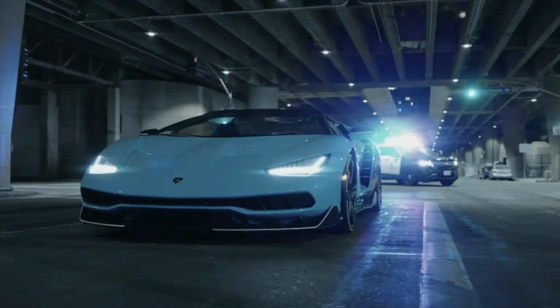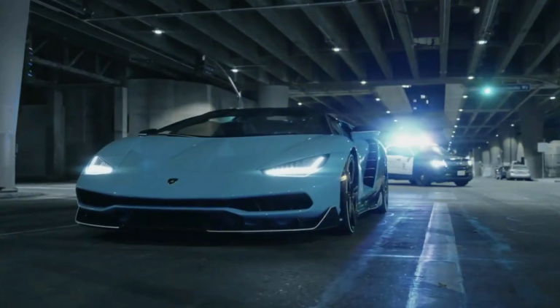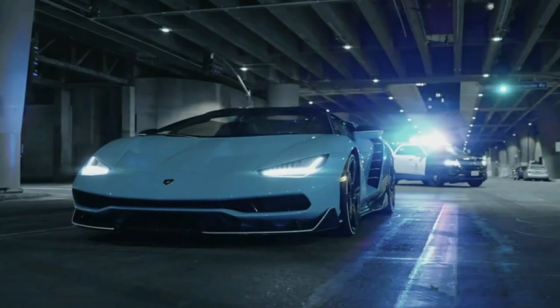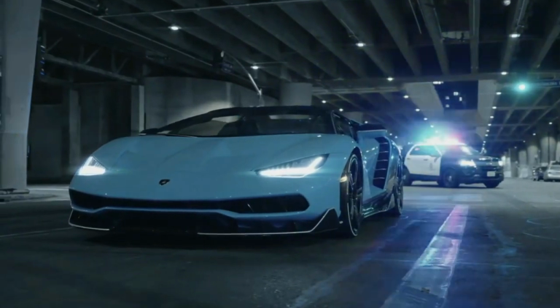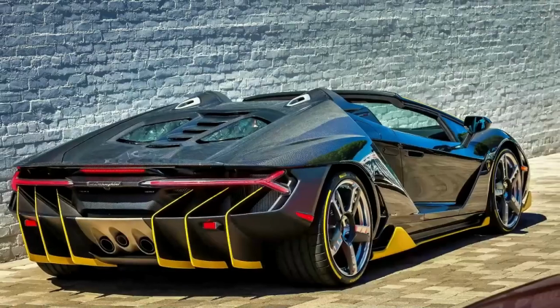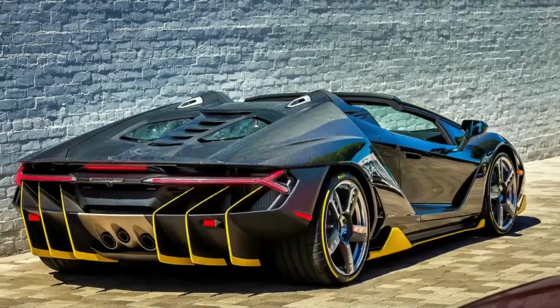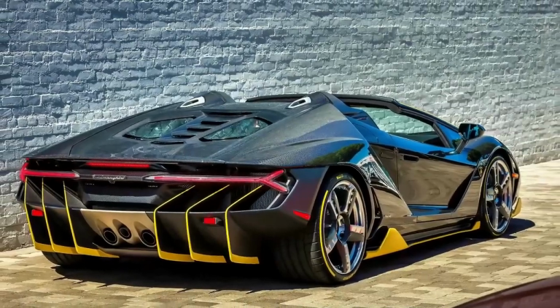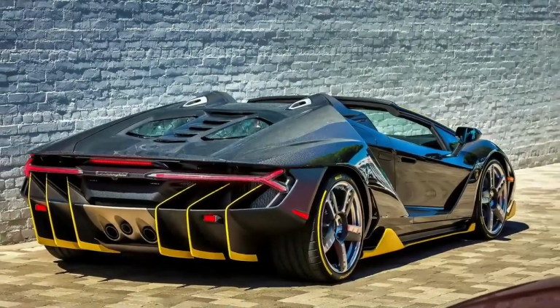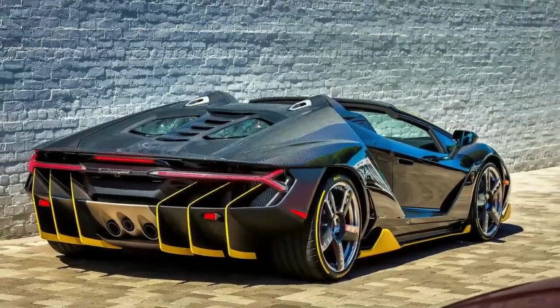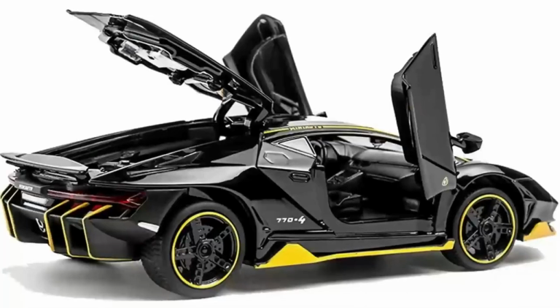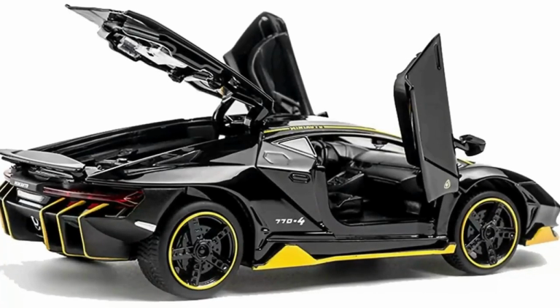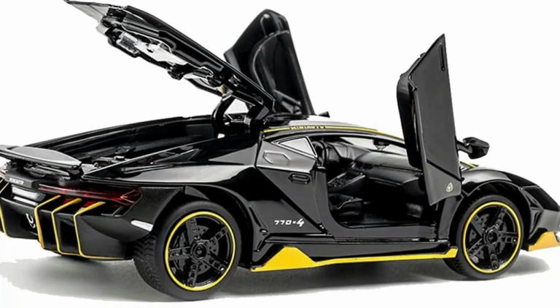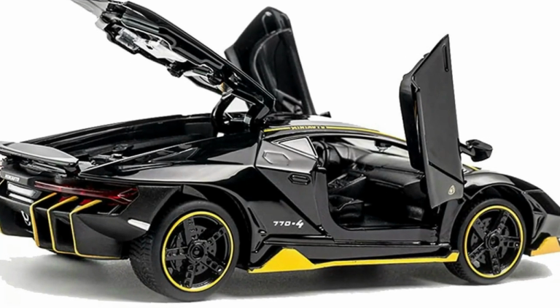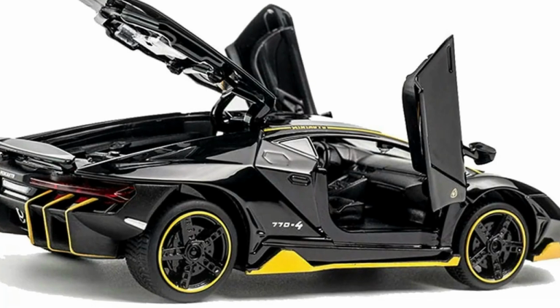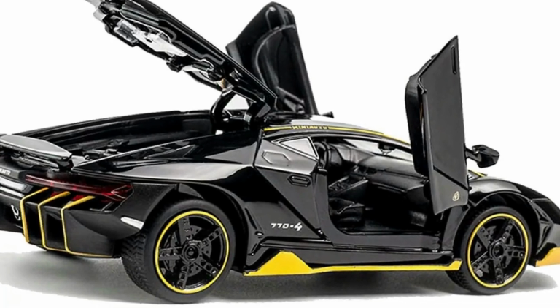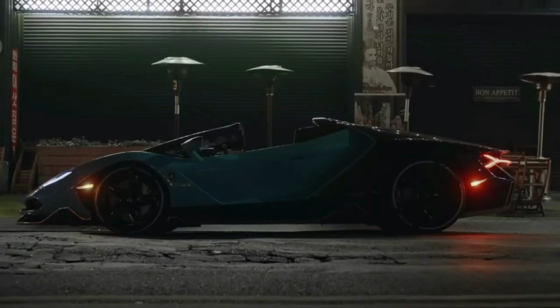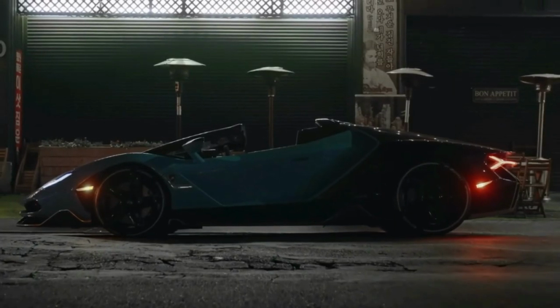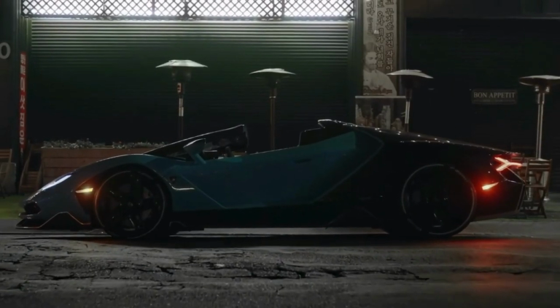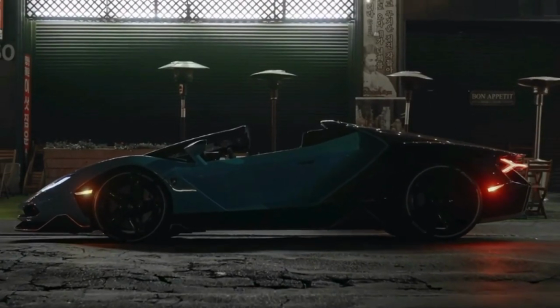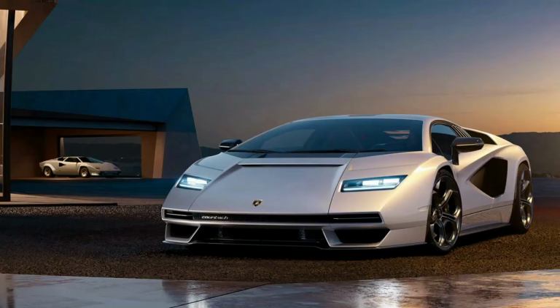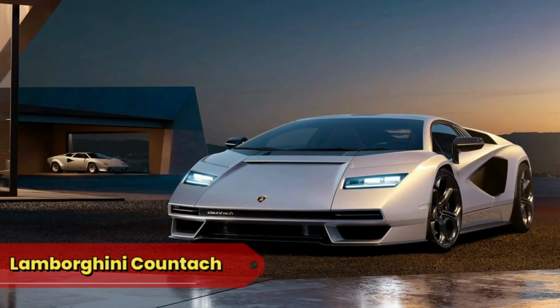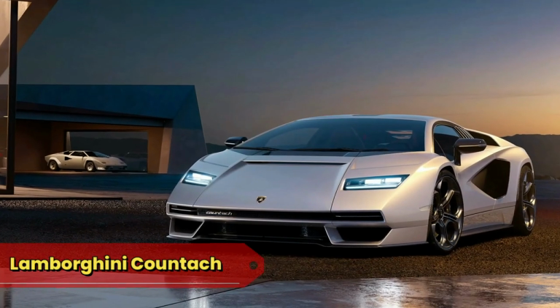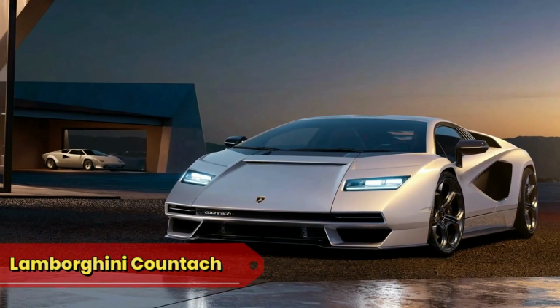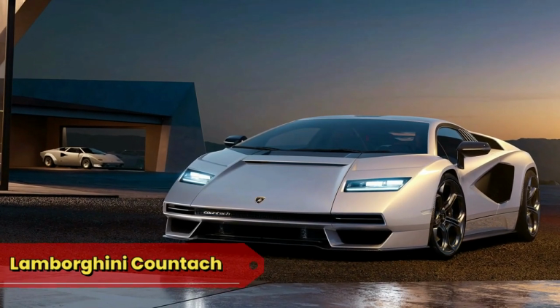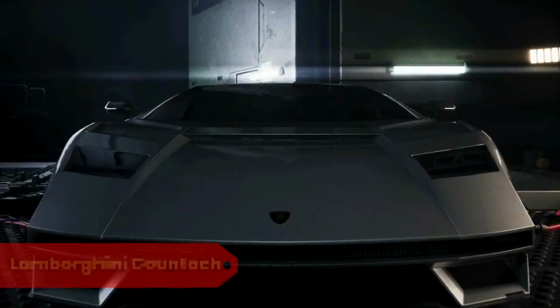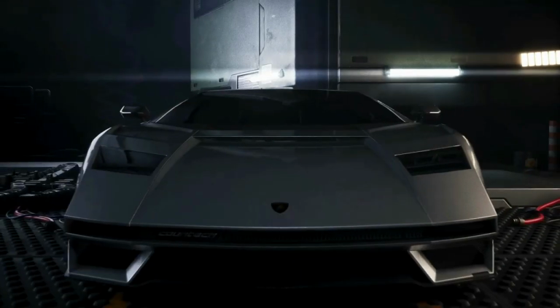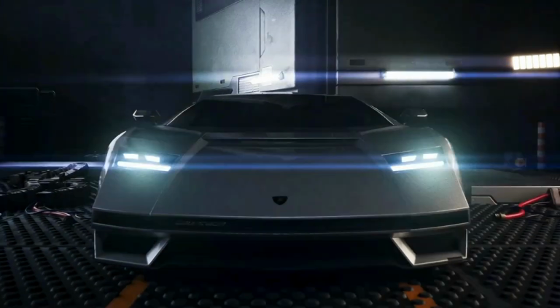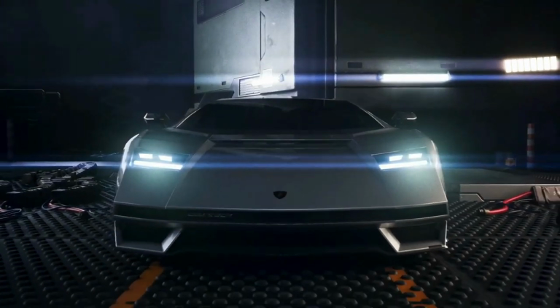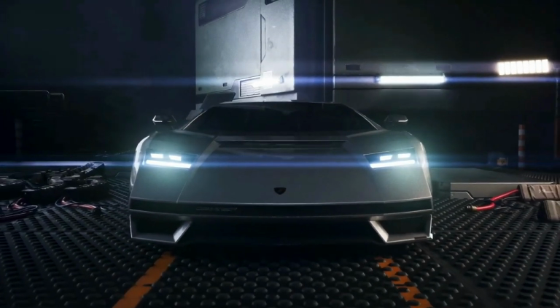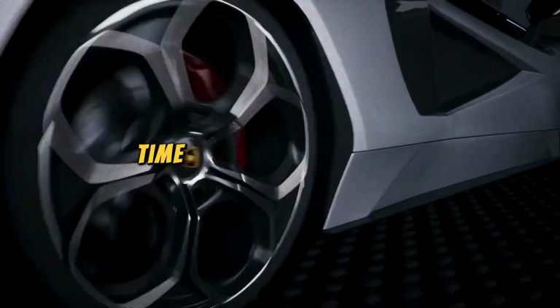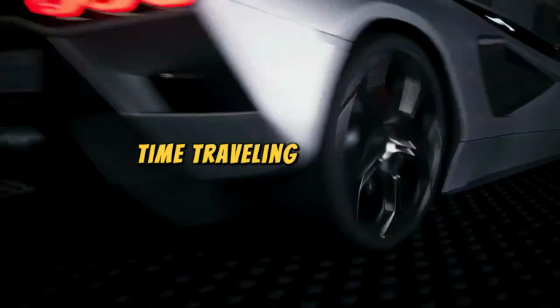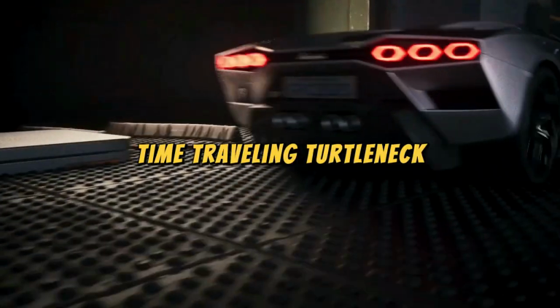Lamborghini Centenario: the Centenario, our Monet on Nitrous, is a limited edition masterpiece so exclusive that even Ferrari sent it a friend request. It's the kind of car you park in a garage made of crystal just so everyone can appreciate it without getting their fingerprints on it.